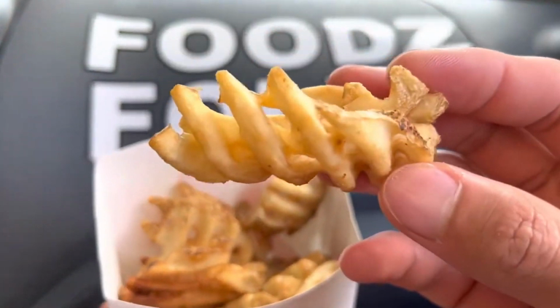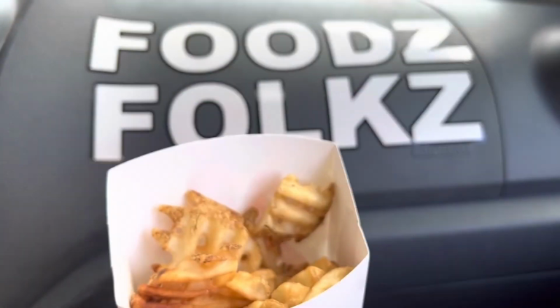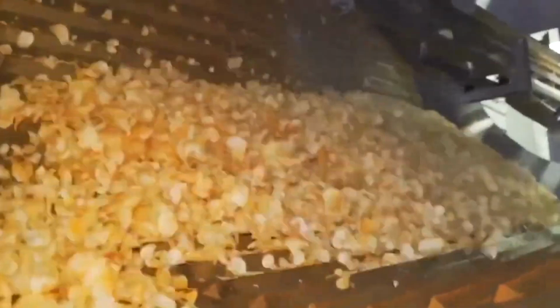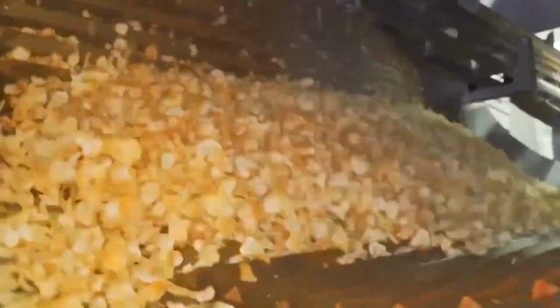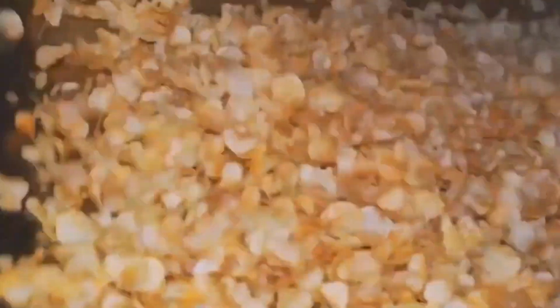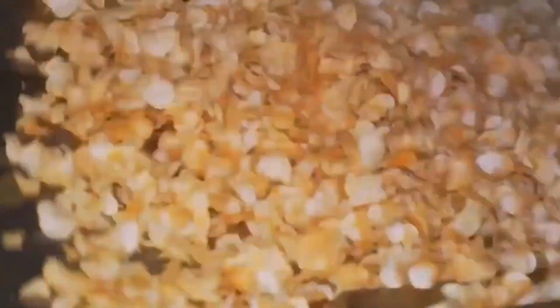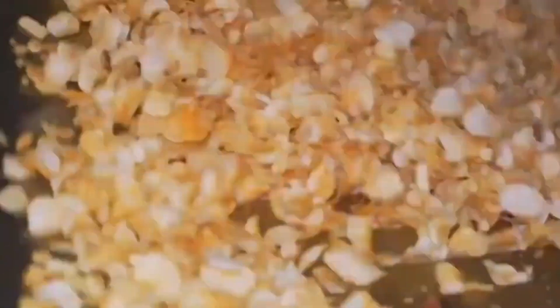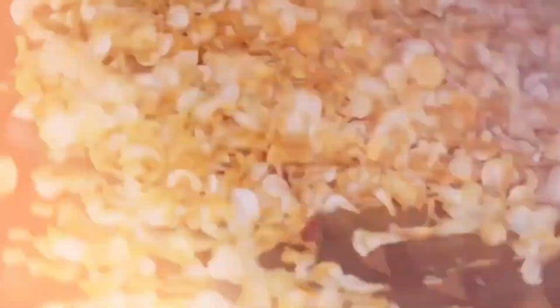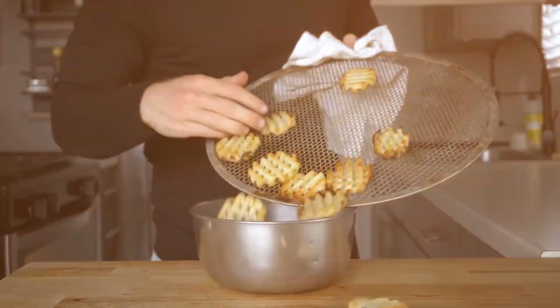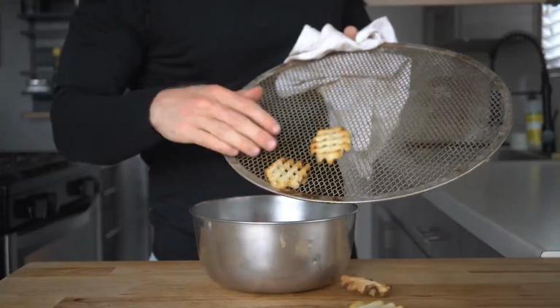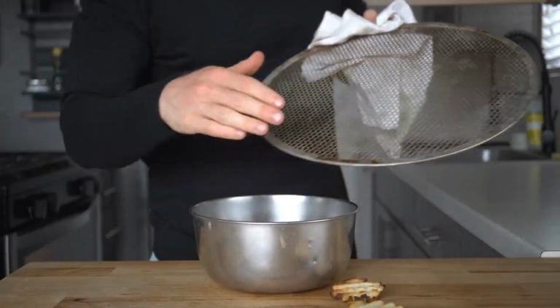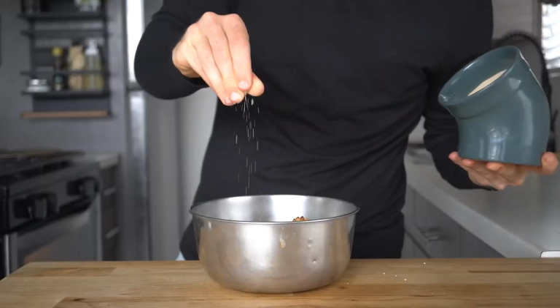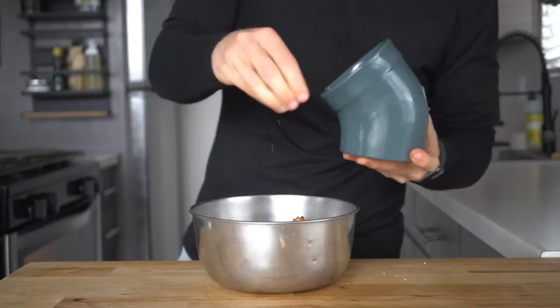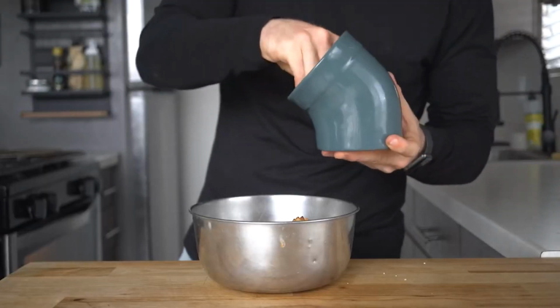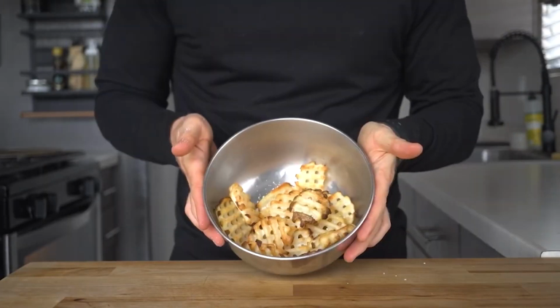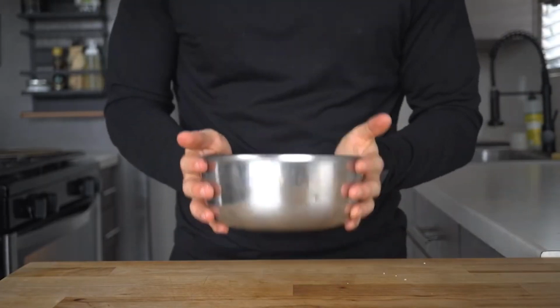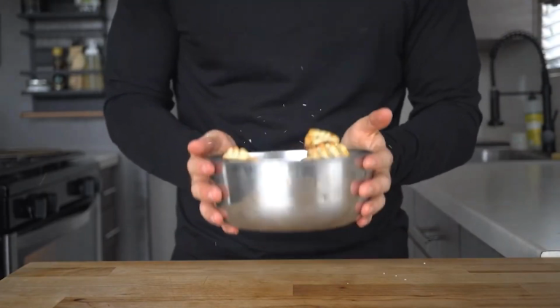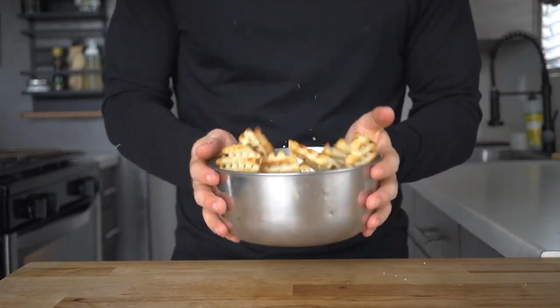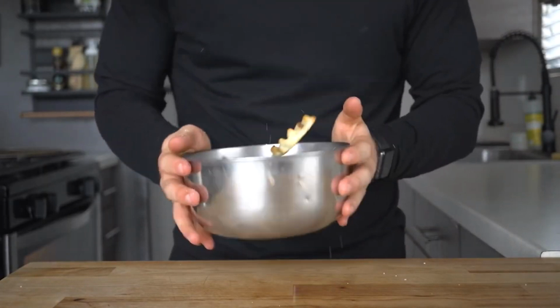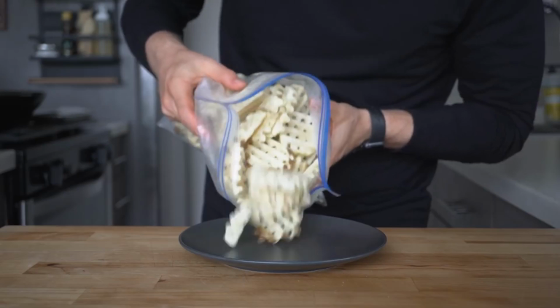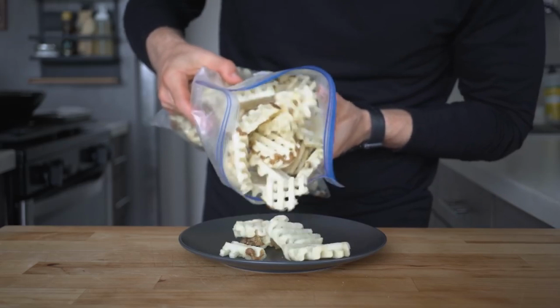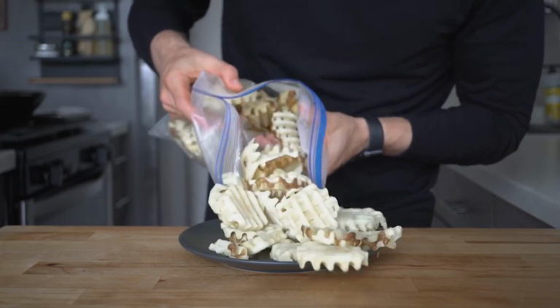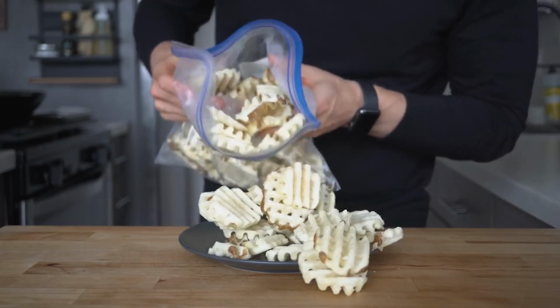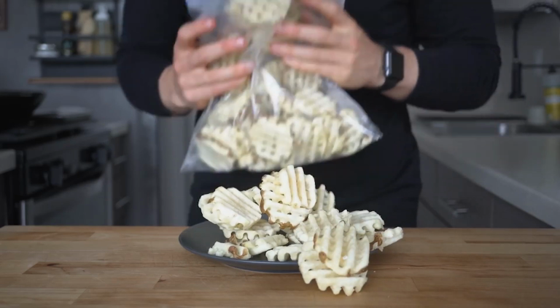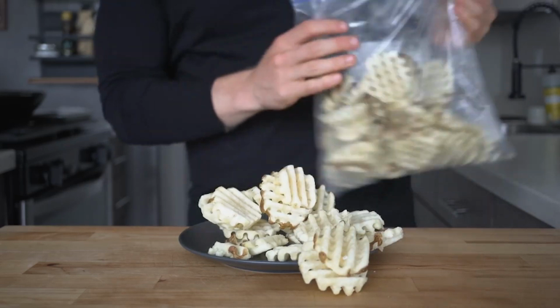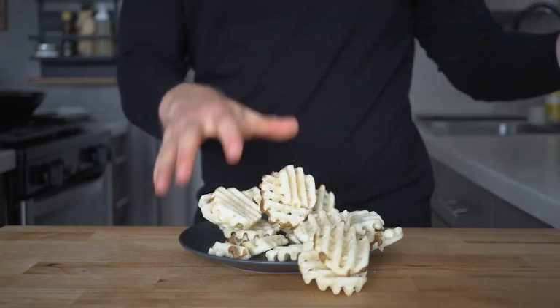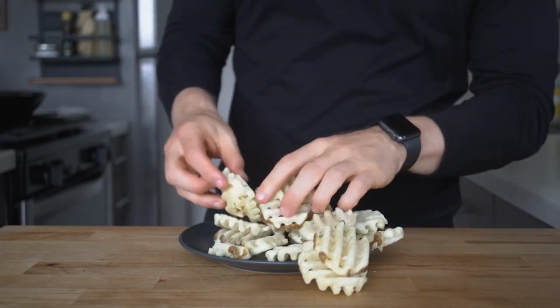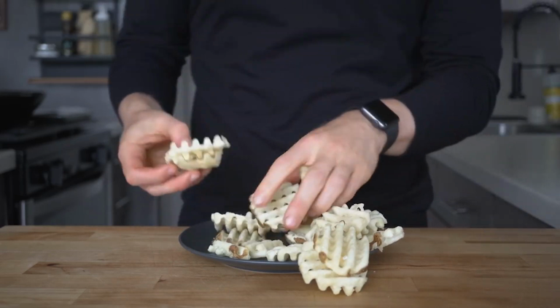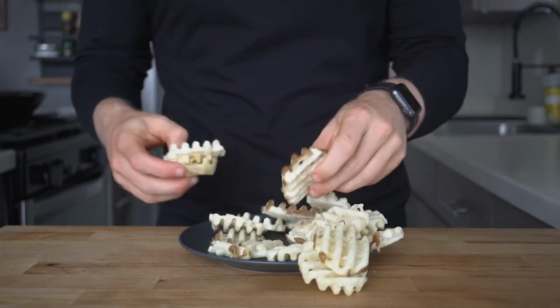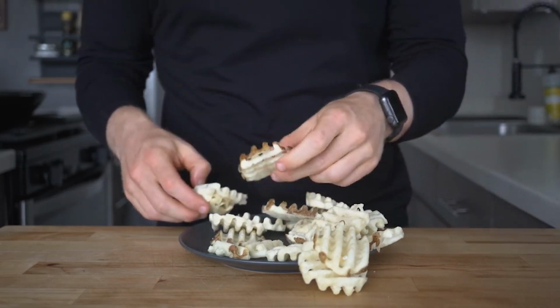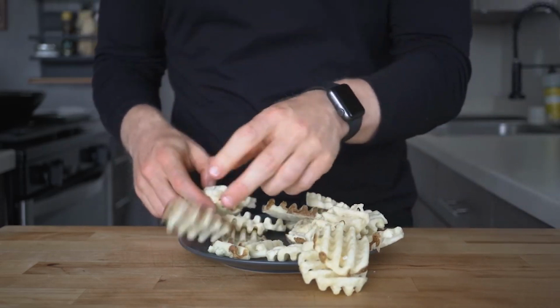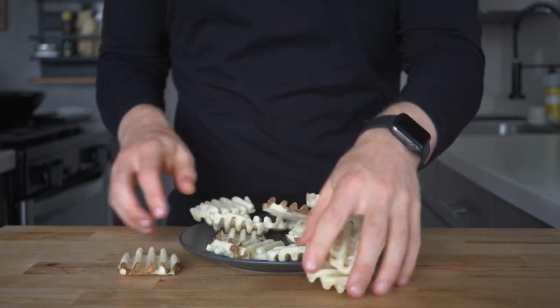The speed and accuracy of these machines are truly impressive, ensuring that every fry meets Chick-fil-A's exacting standards. But the journey doesn't end there. Fresh-cut fries, while delicious, aren't practical for a nationwide restaurant chain.